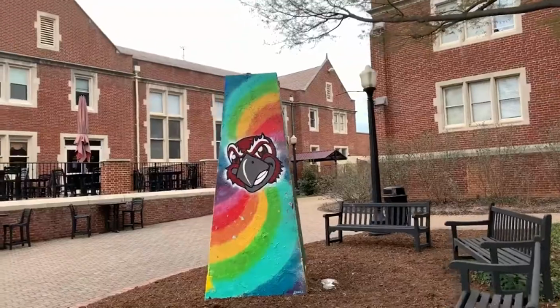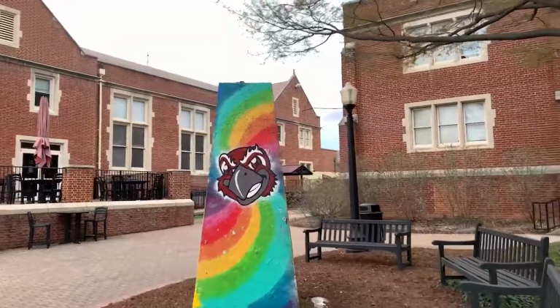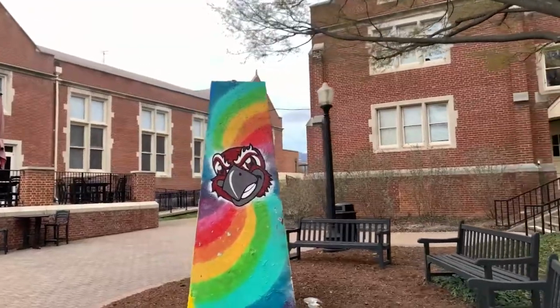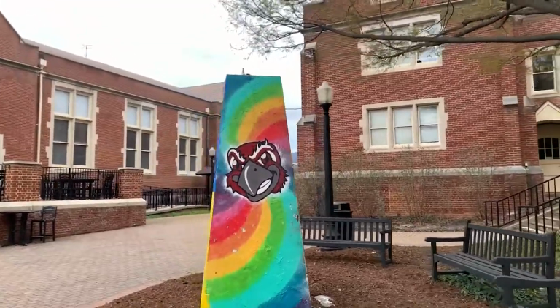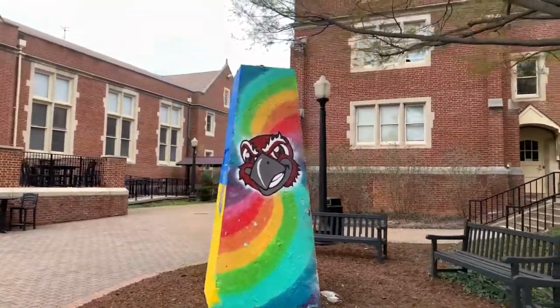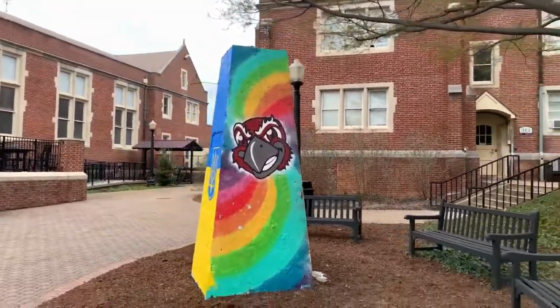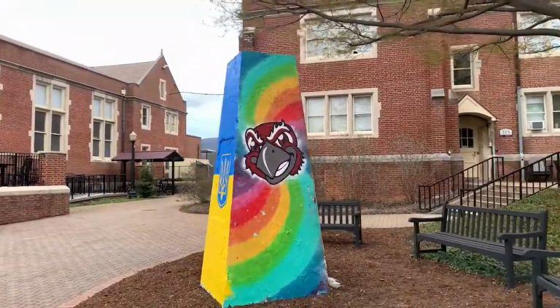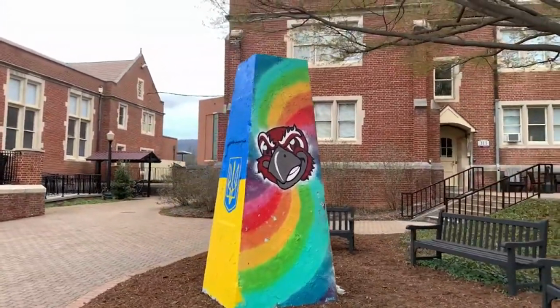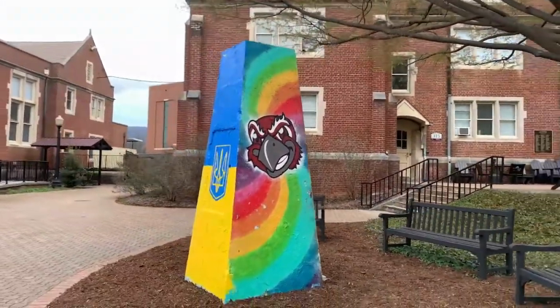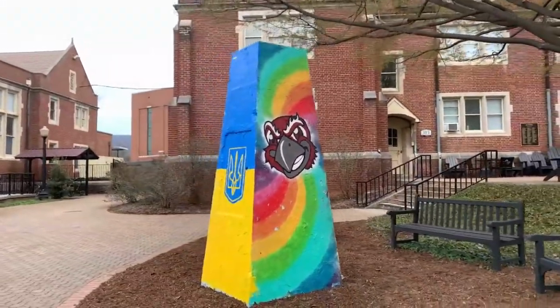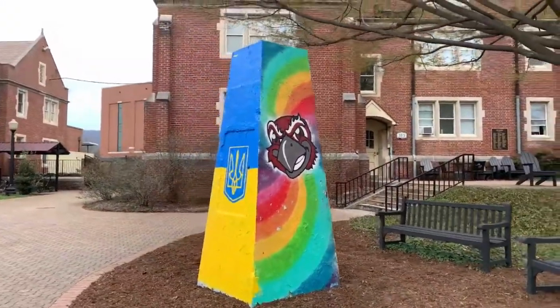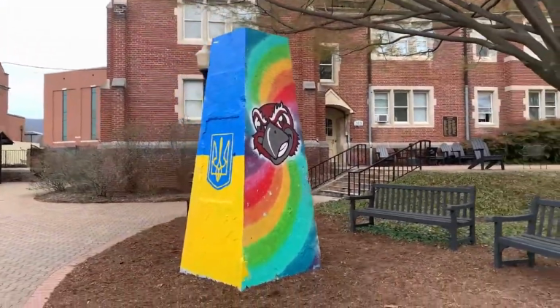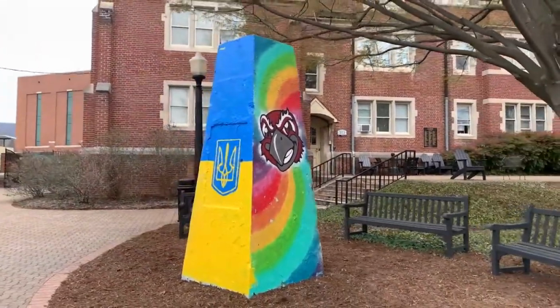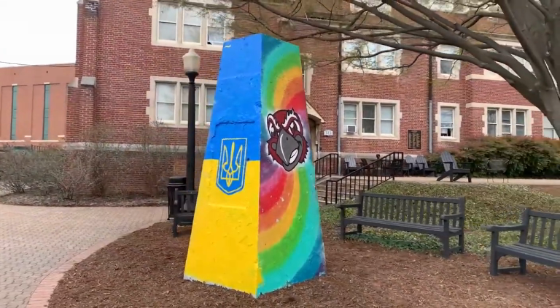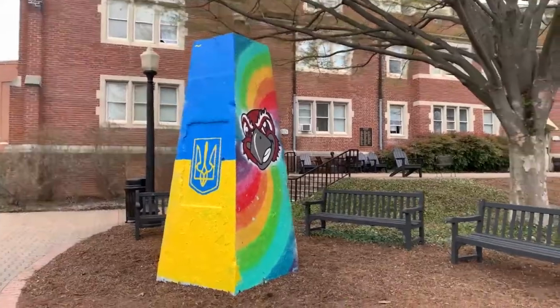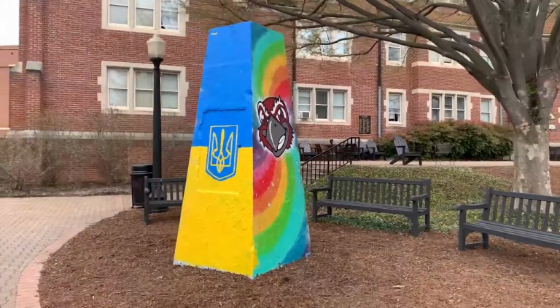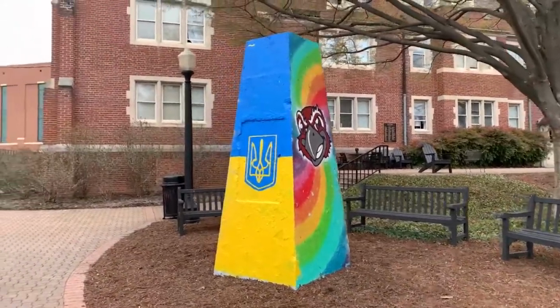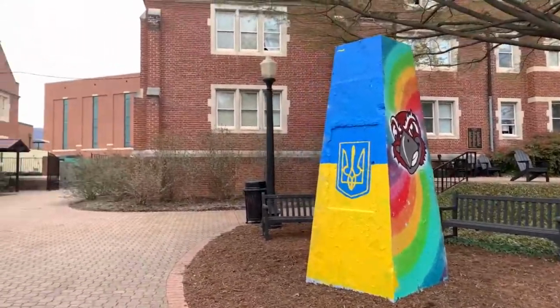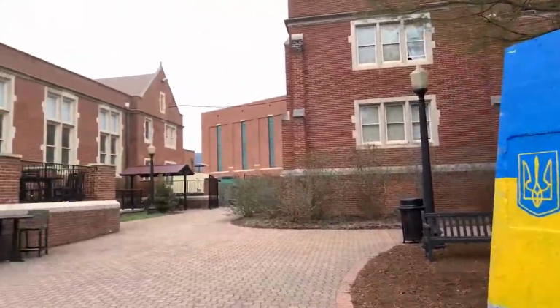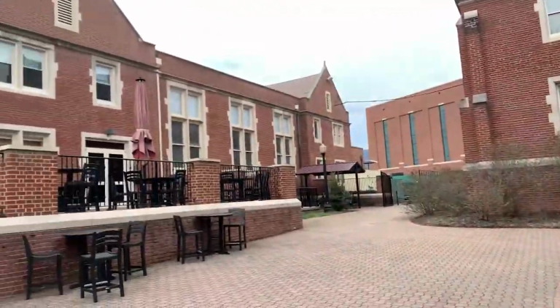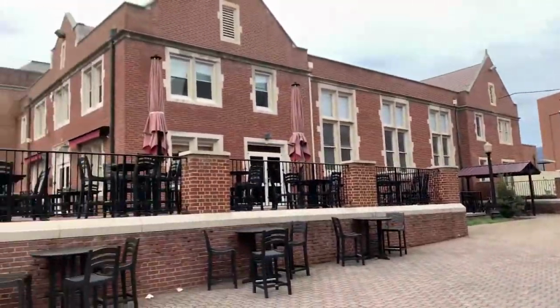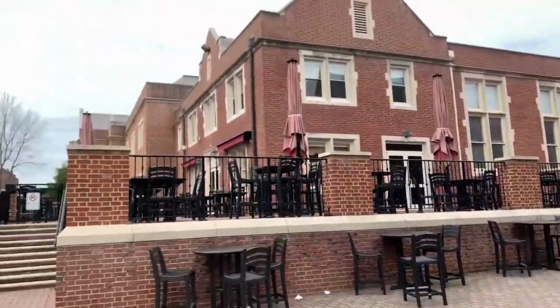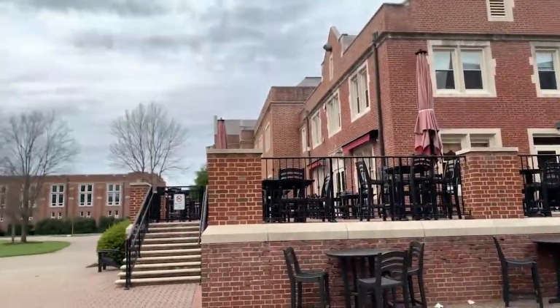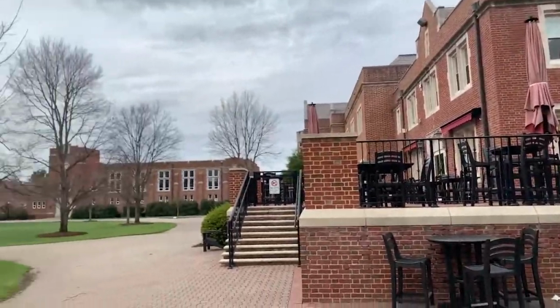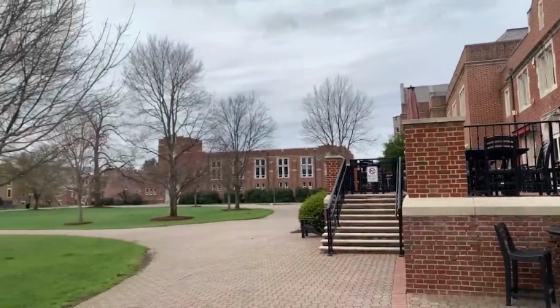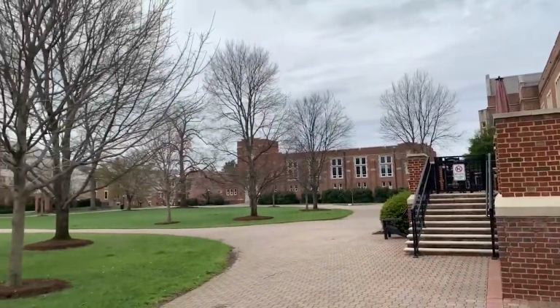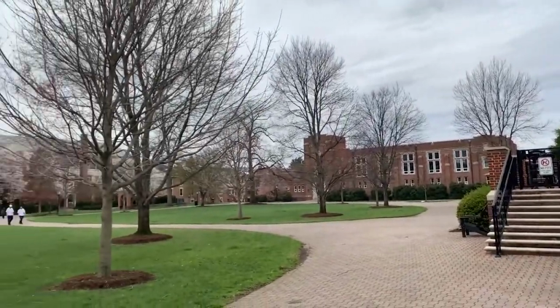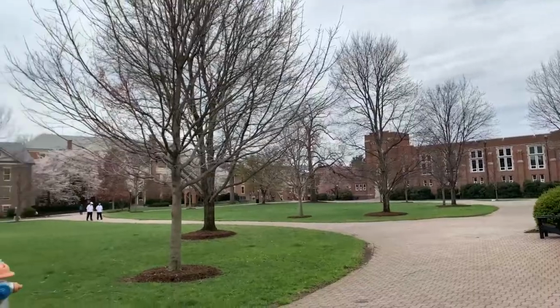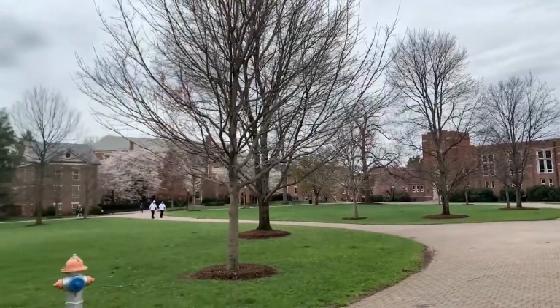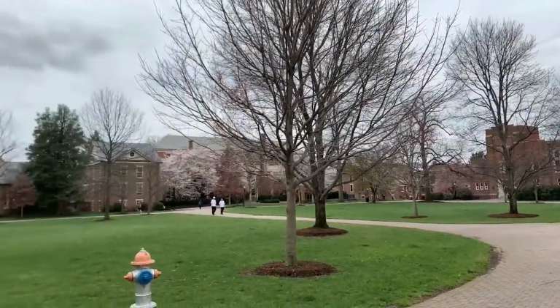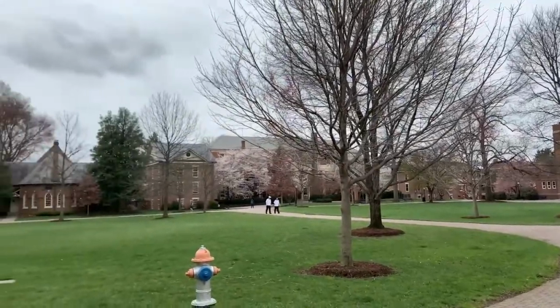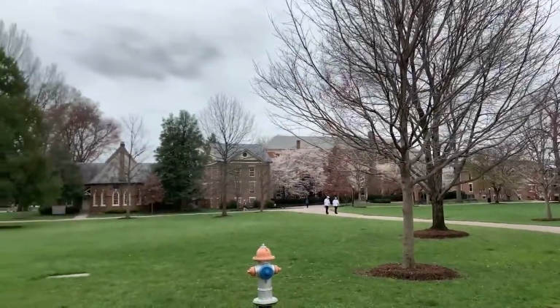There is the Rock — it's a really cool tradition that Roanoke does. You sign up for it and get to paint it. This is what campus looks like right now; it is springtime and the trees are starting to blossom.